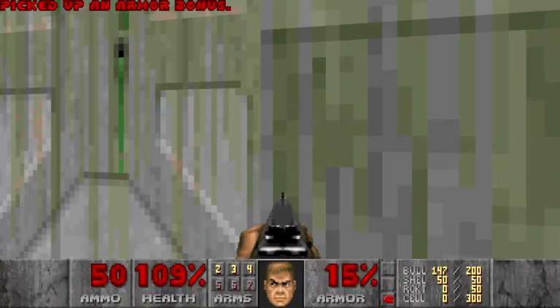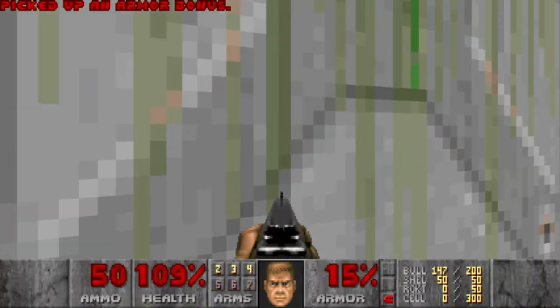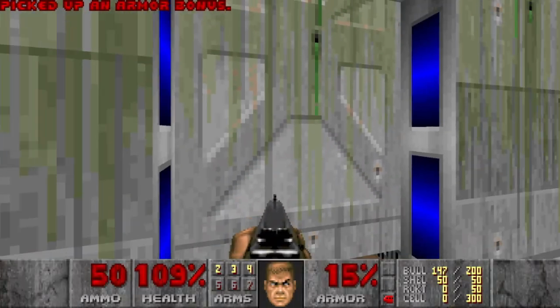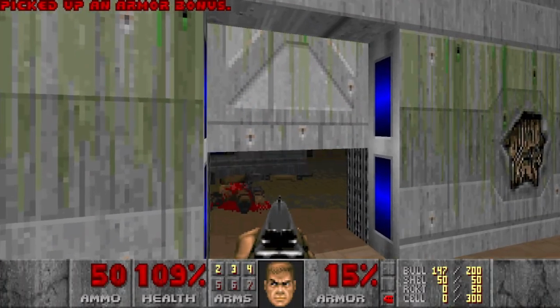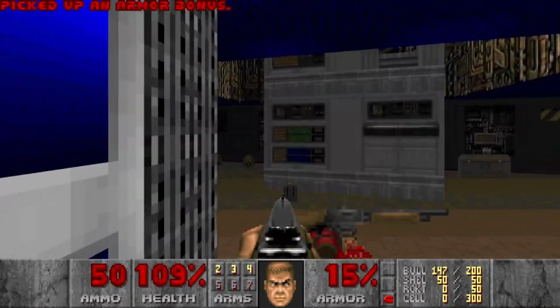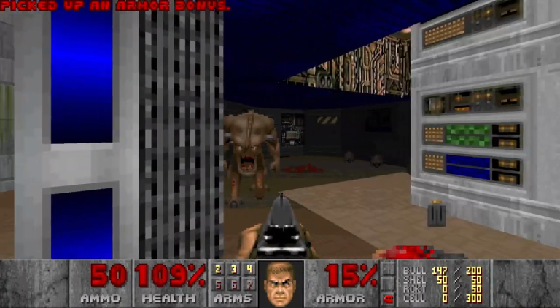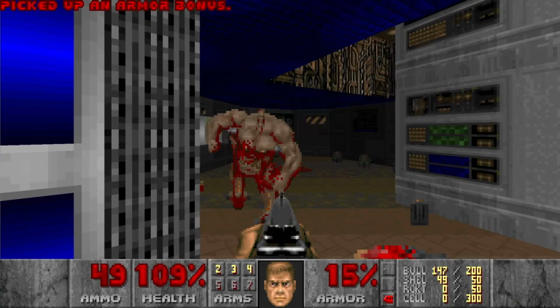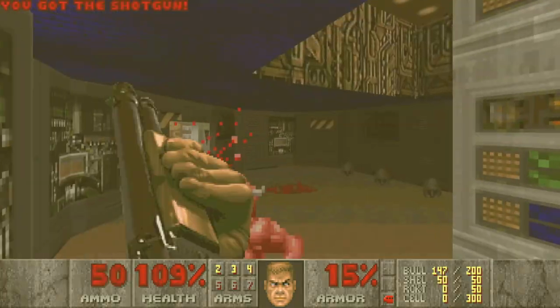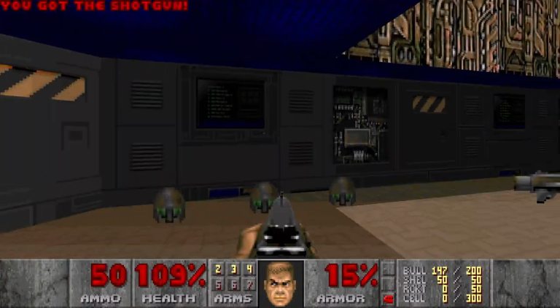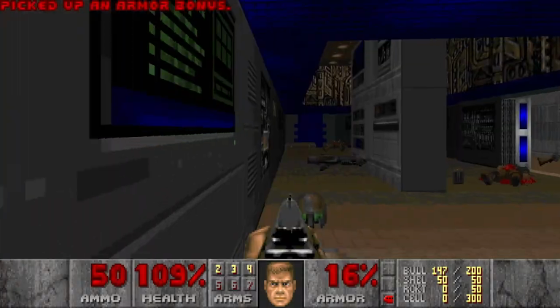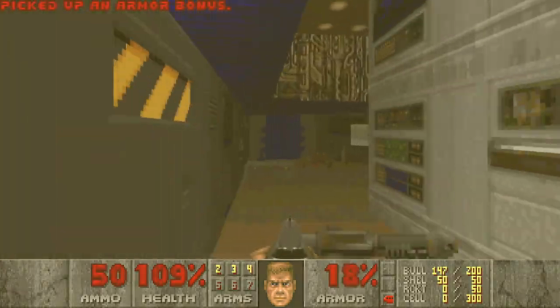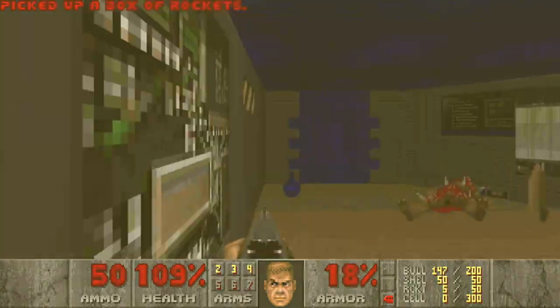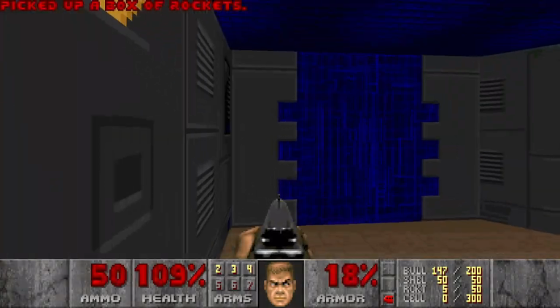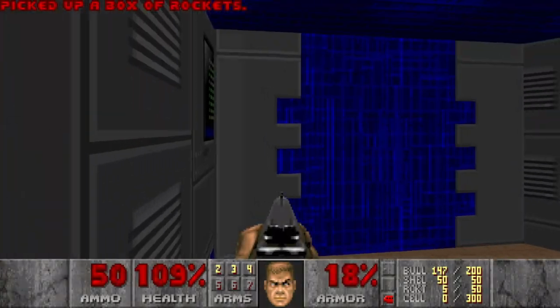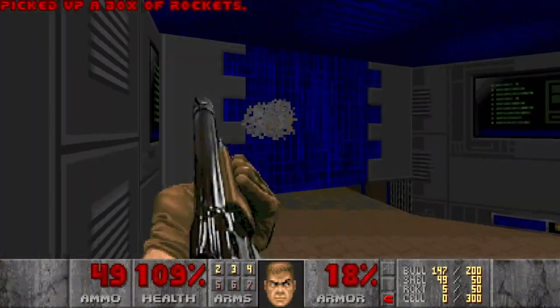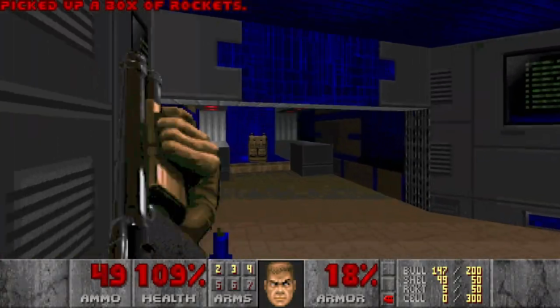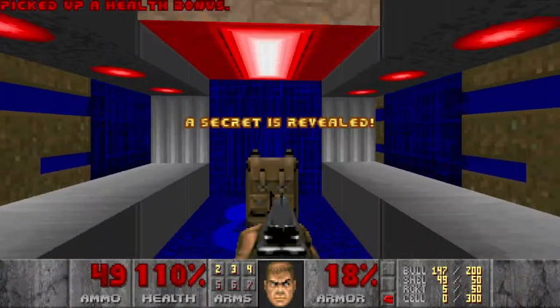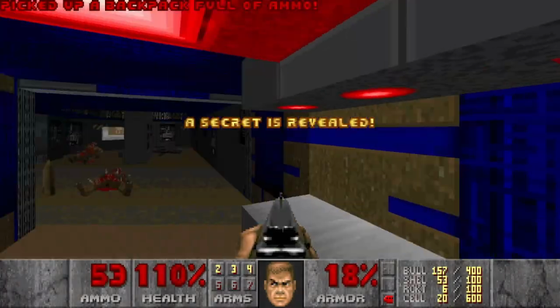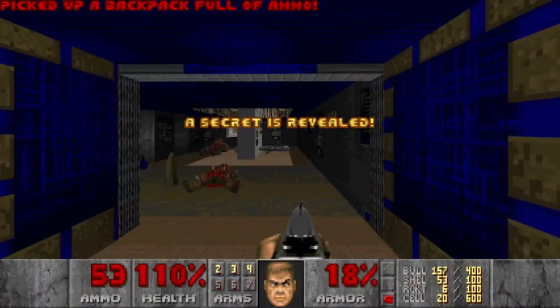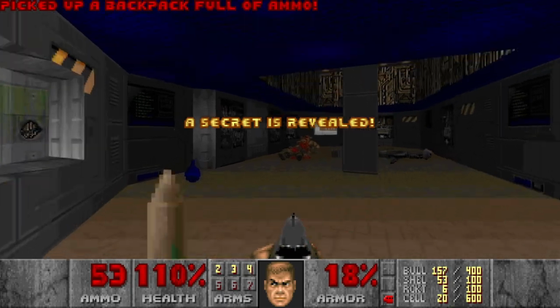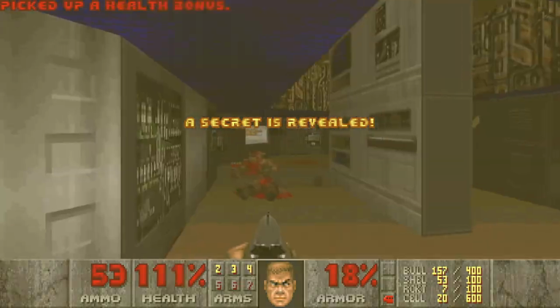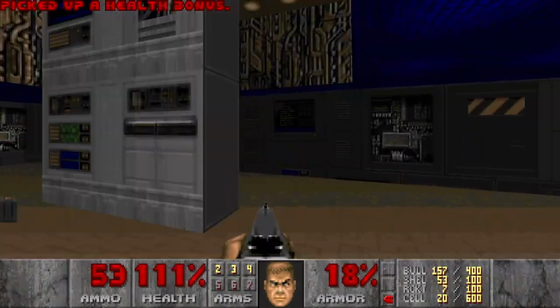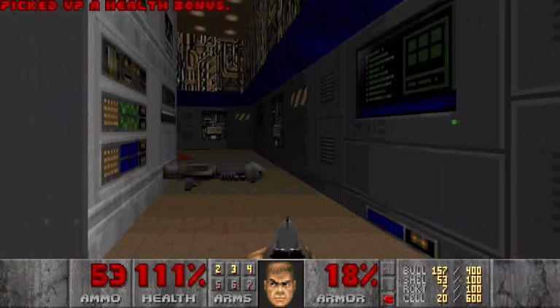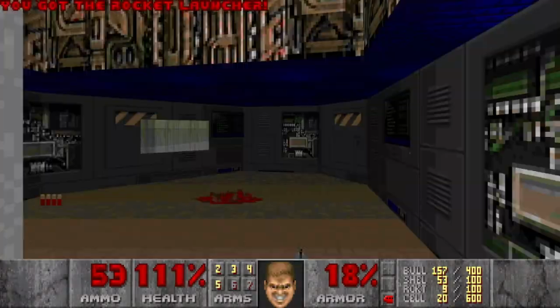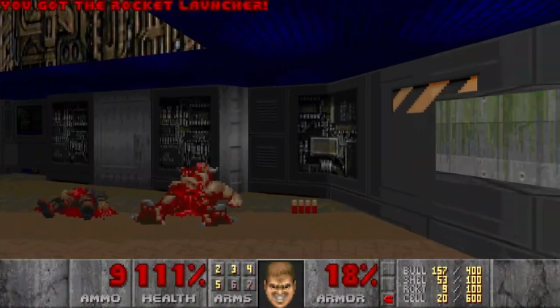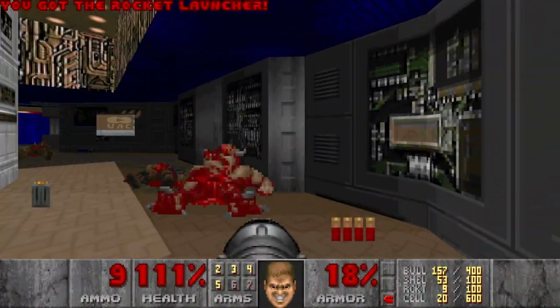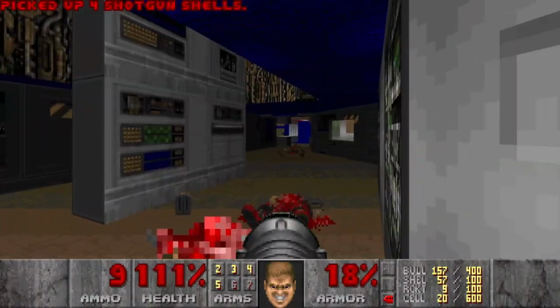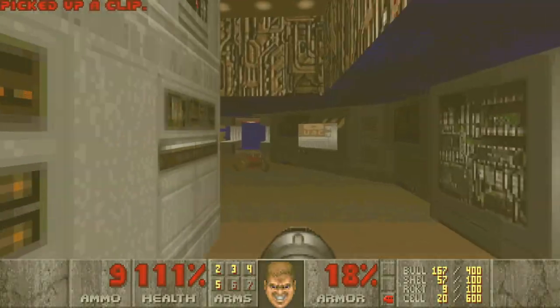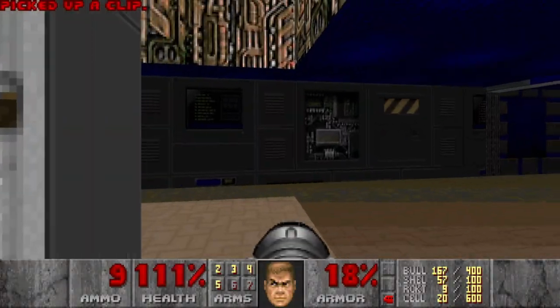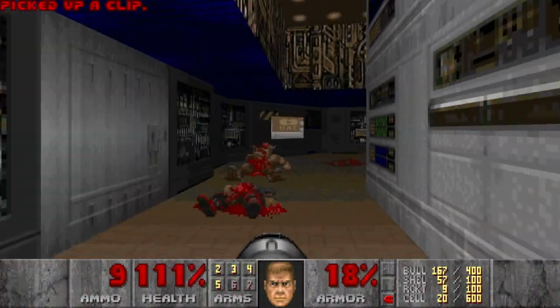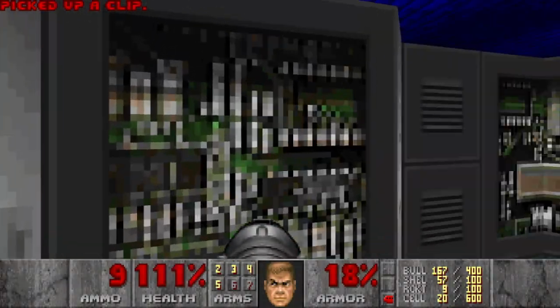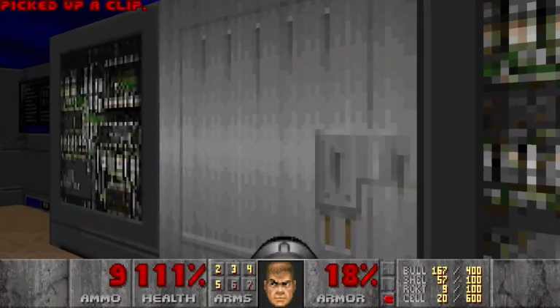Then we can move on to the red door. In this room we can get the rocket launcher, and there should be a backpack behind this door. This is a secret, of course. Next.